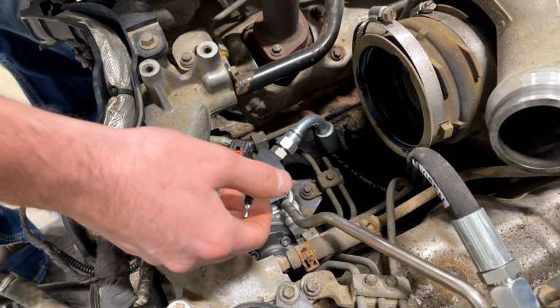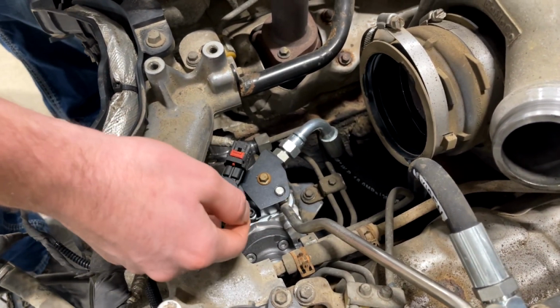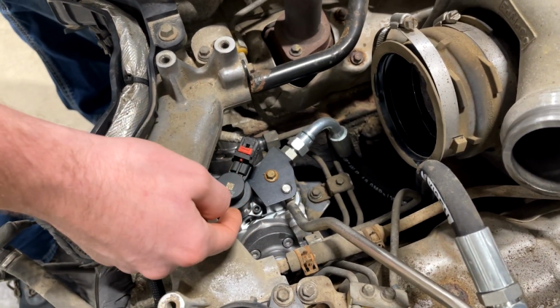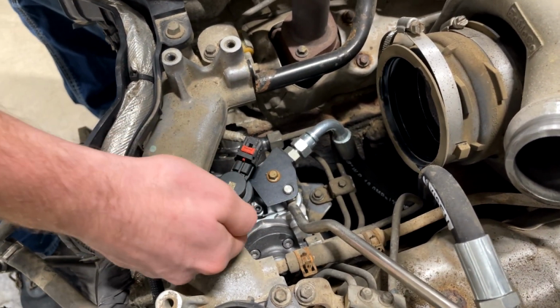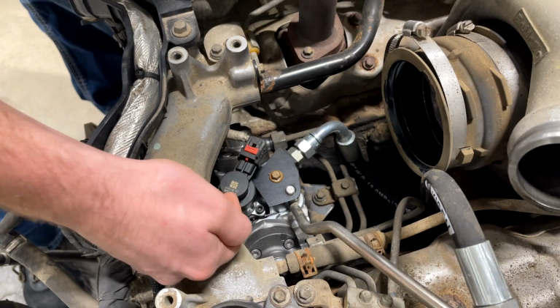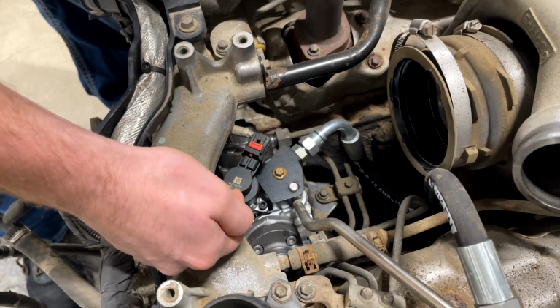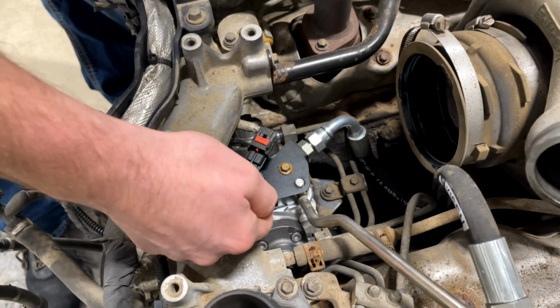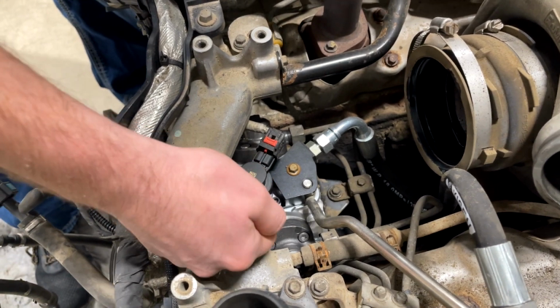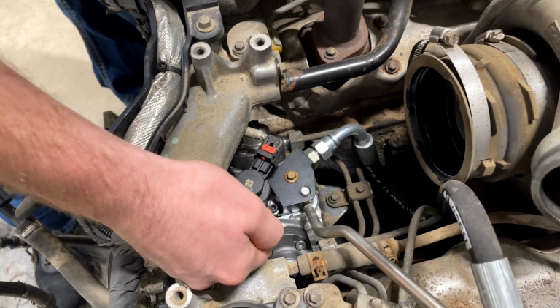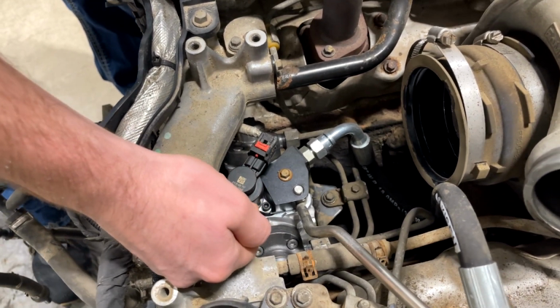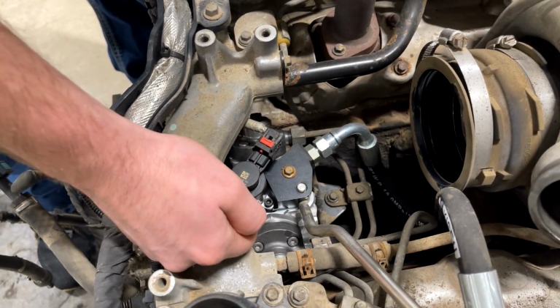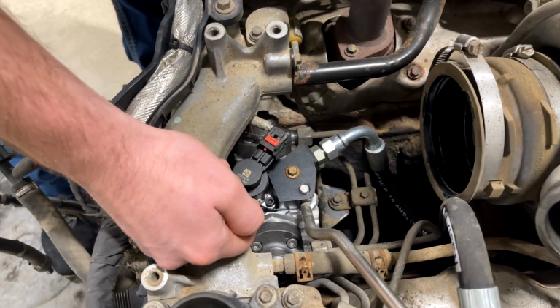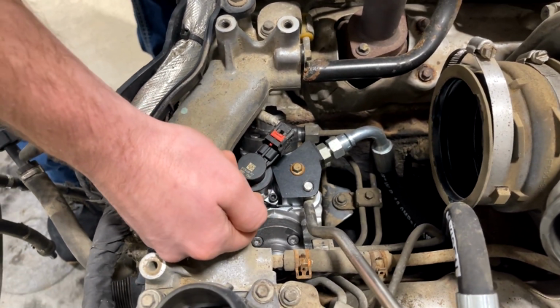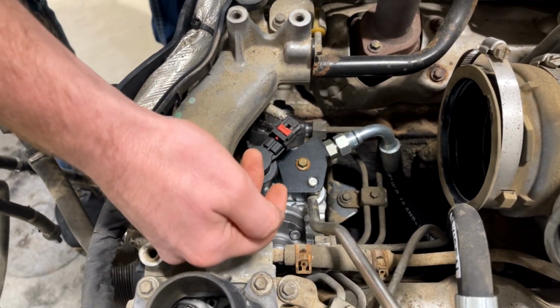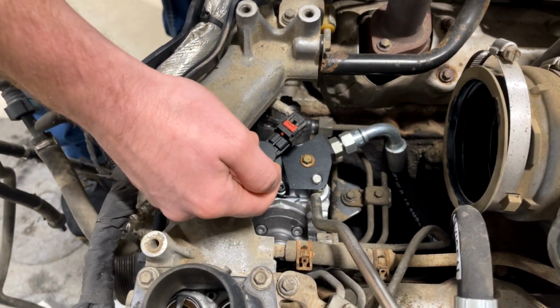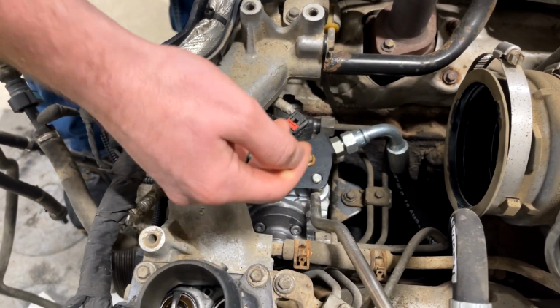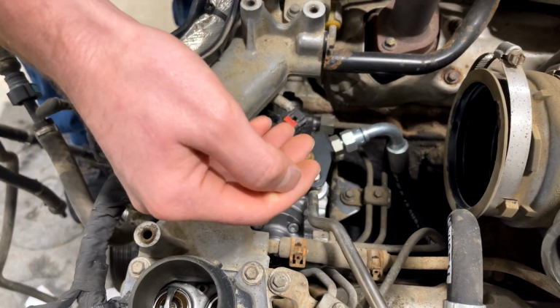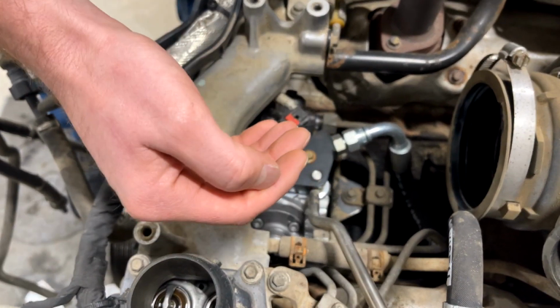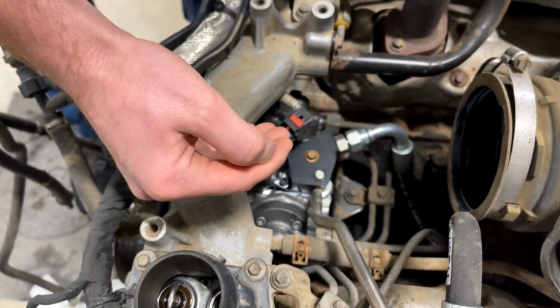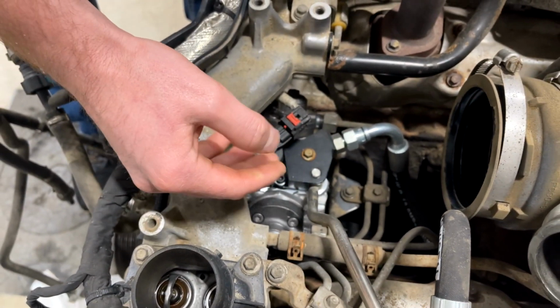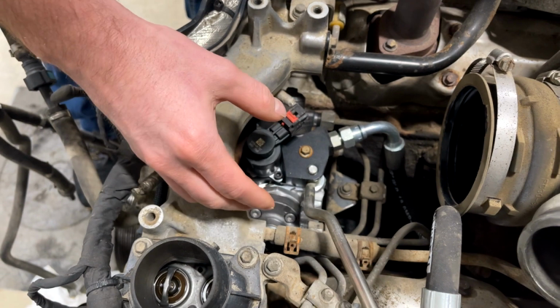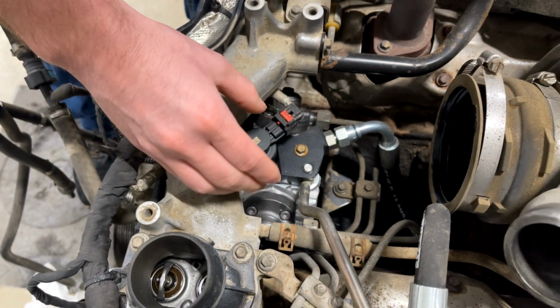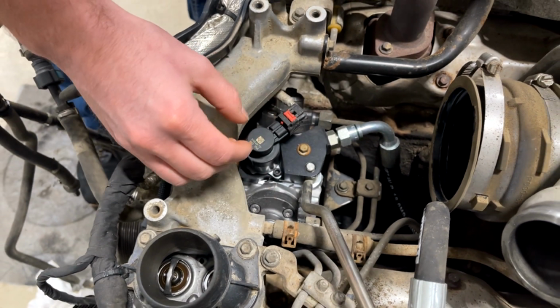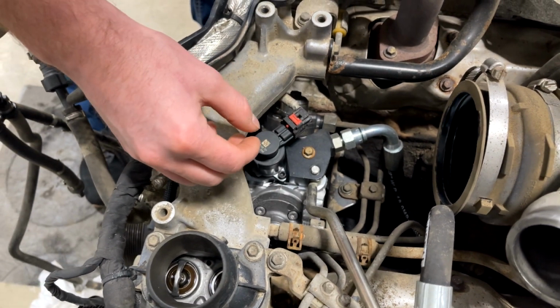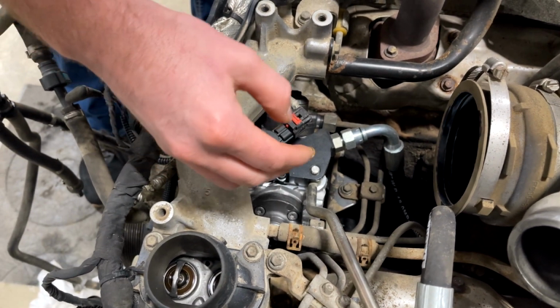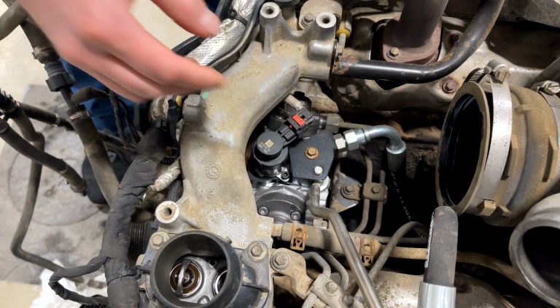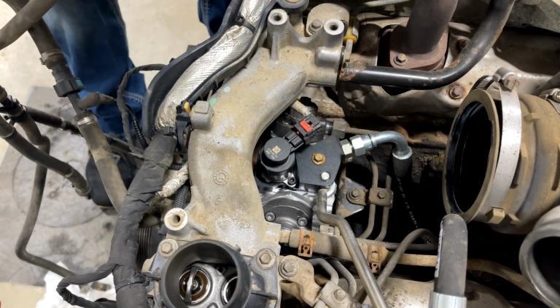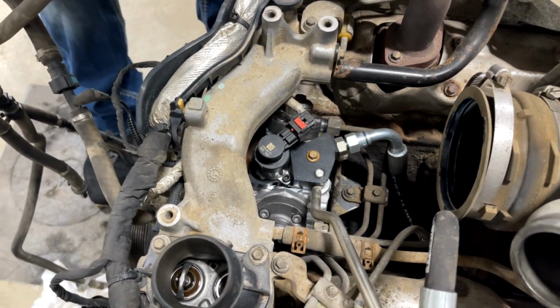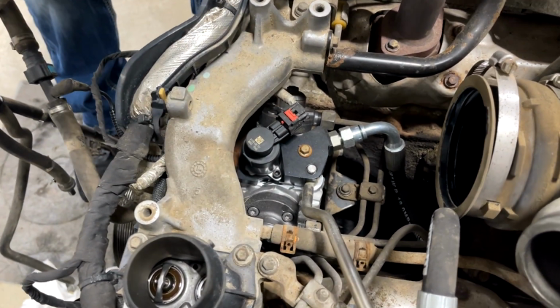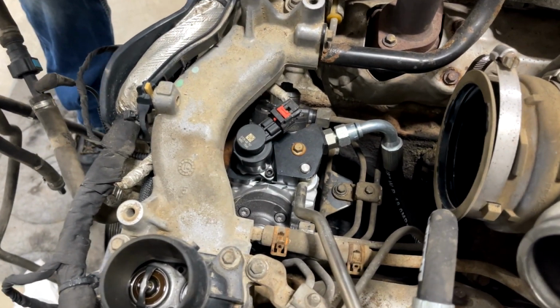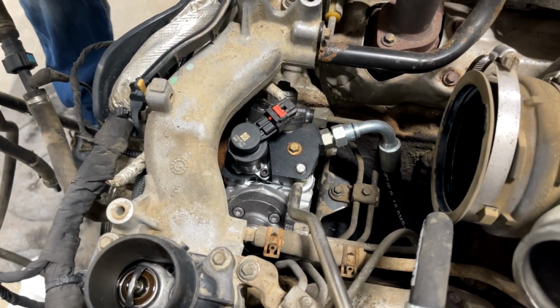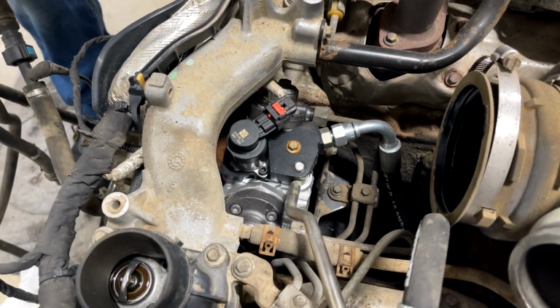One way to know that a failure is happening is when you pull the regulator out and you see metal shavings — but if the truck is still running, just stop right there, replace the CP4 pump, and go ahead and put a bypass kit on there as well.